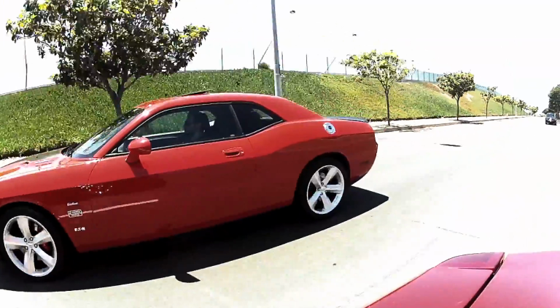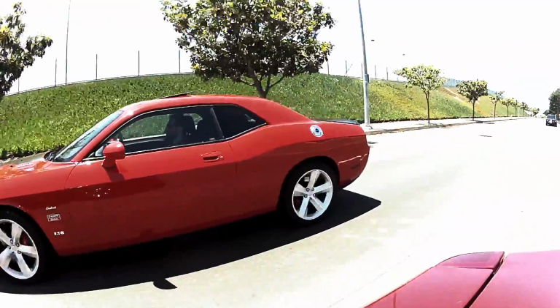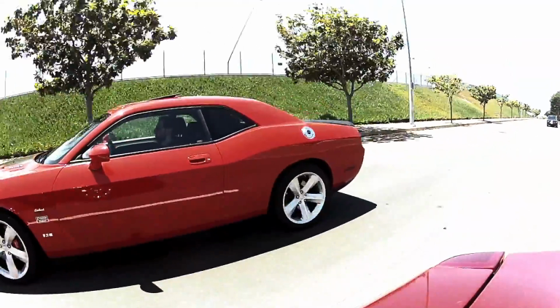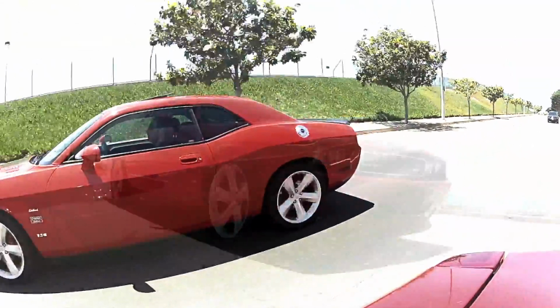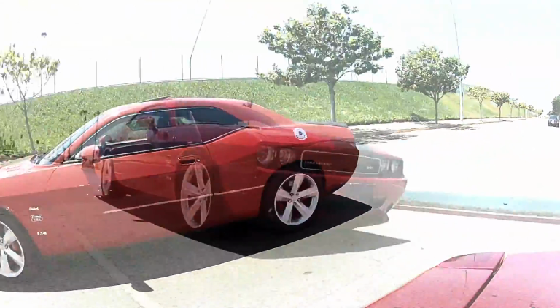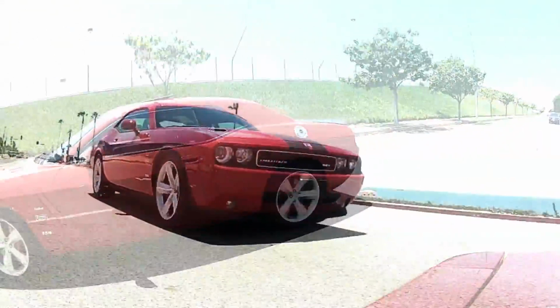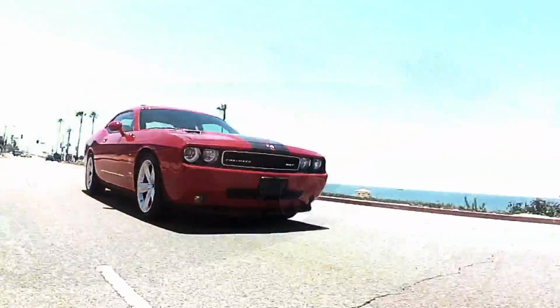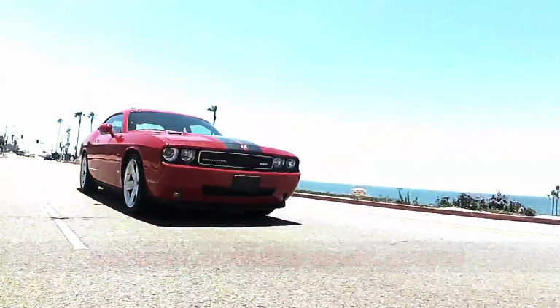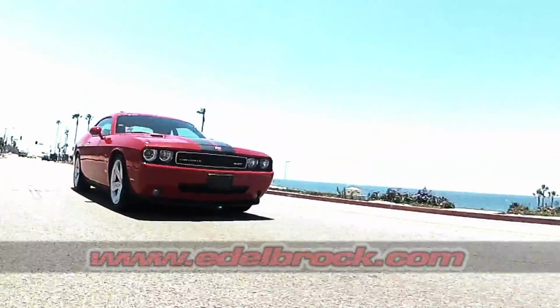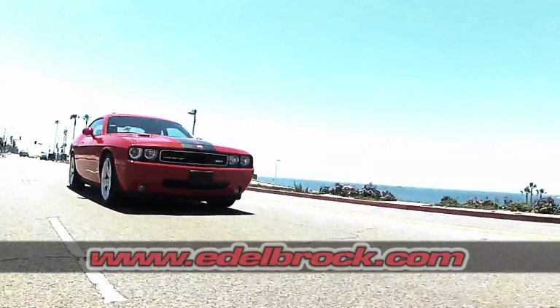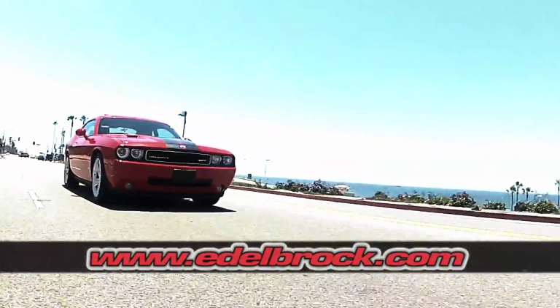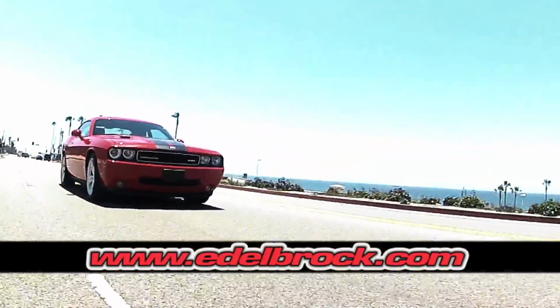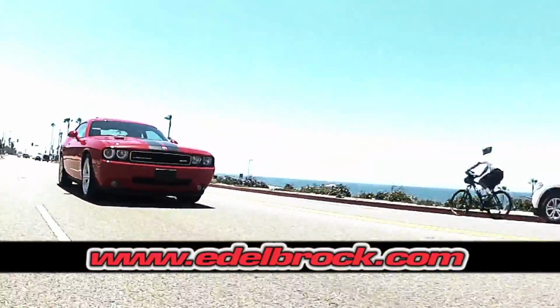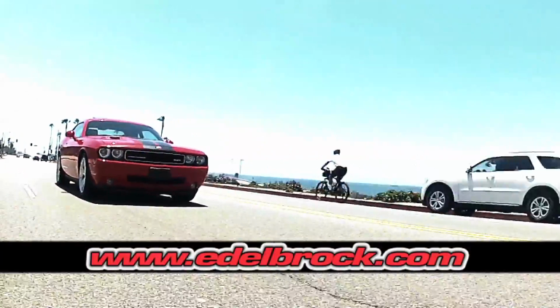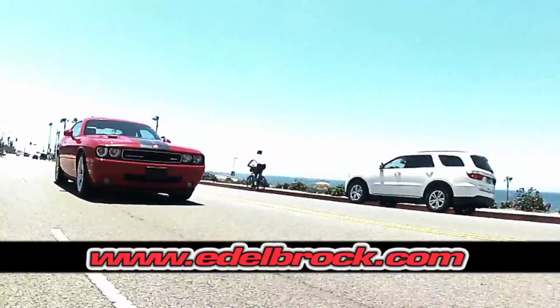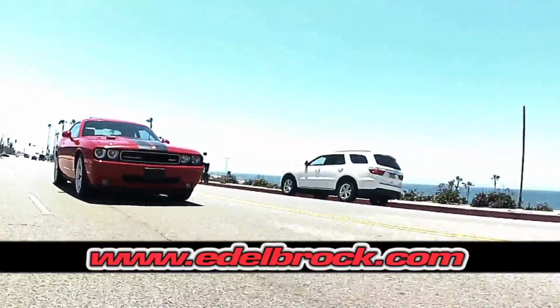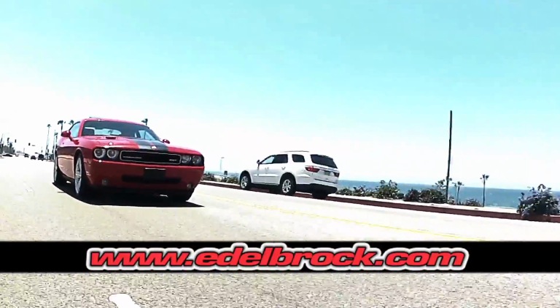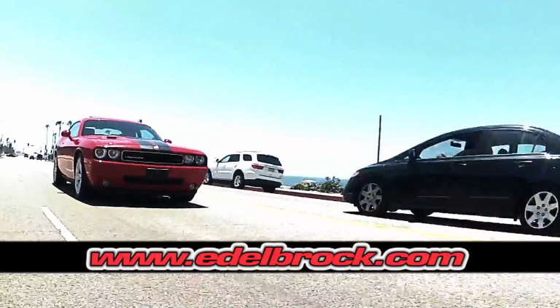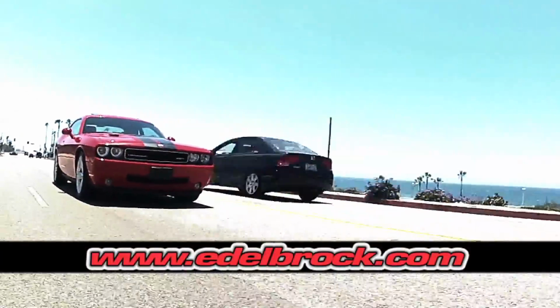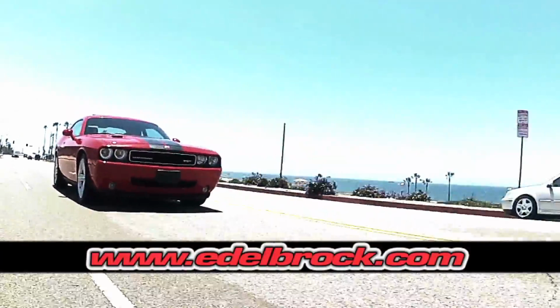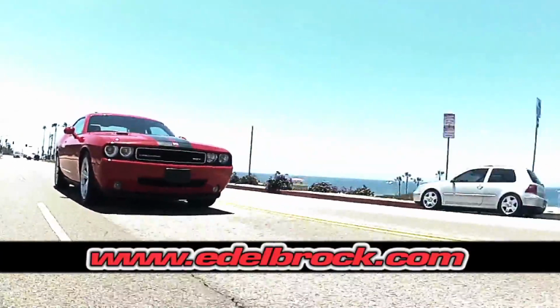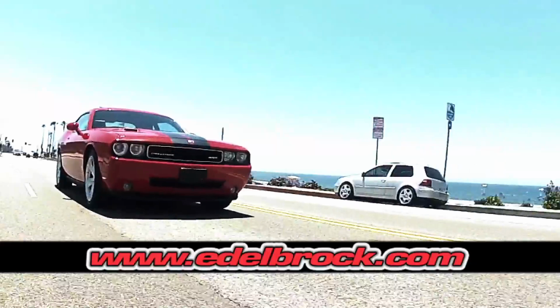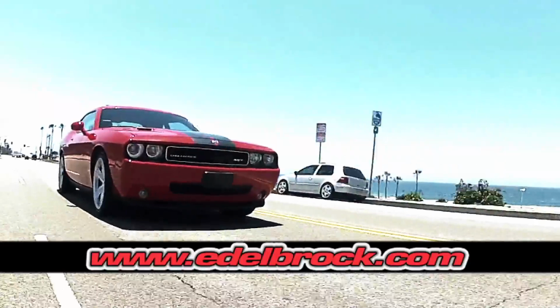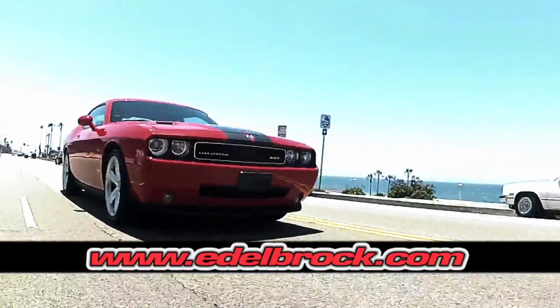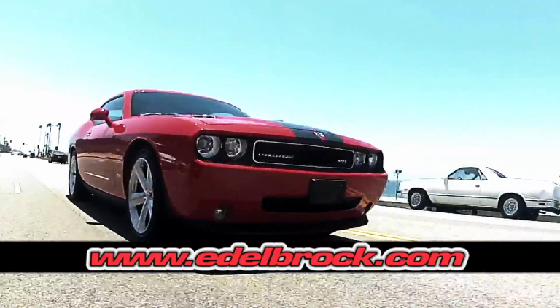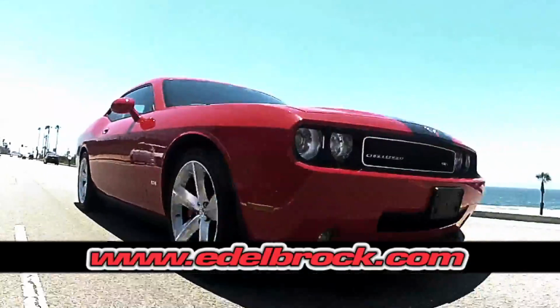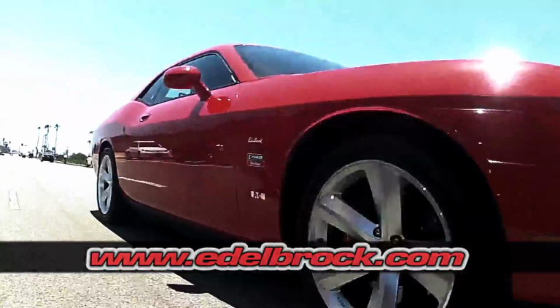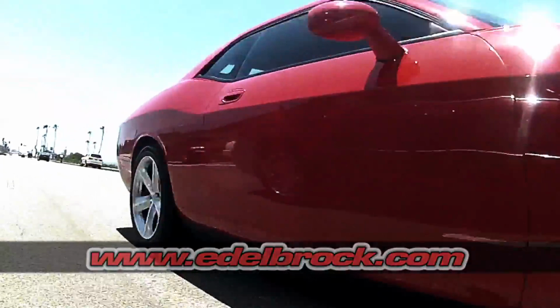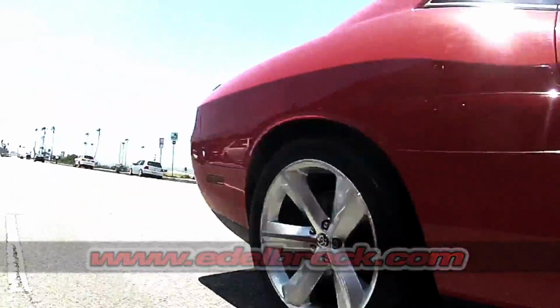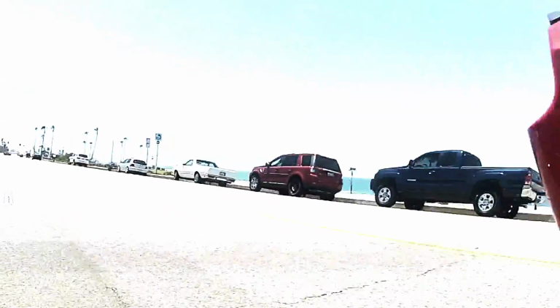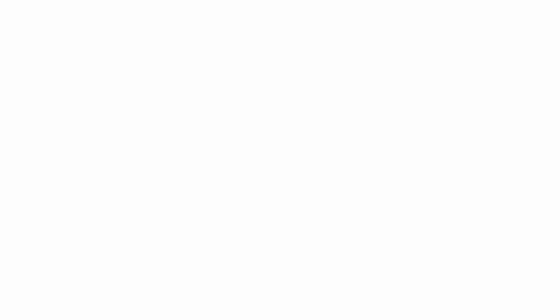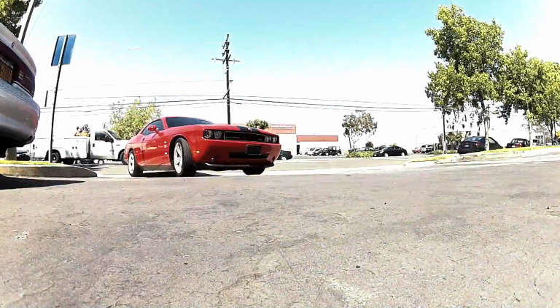Edelbrock's E-Force has you covered. Visit www.edelbrock.com for more info and the complete list of E-Force supercharger applications.